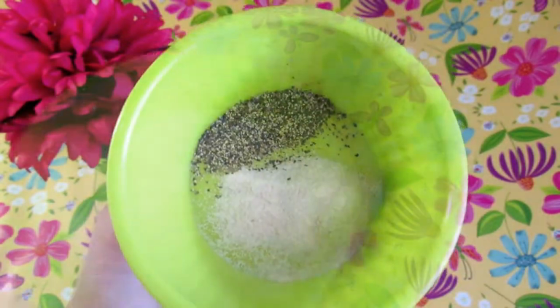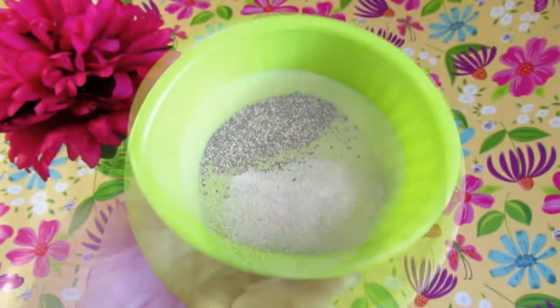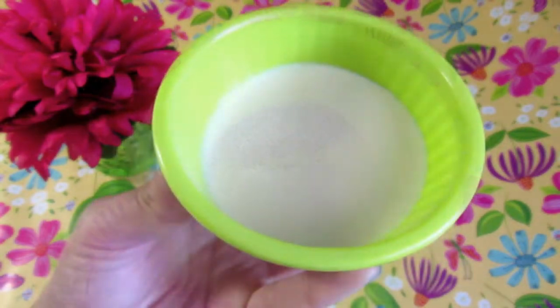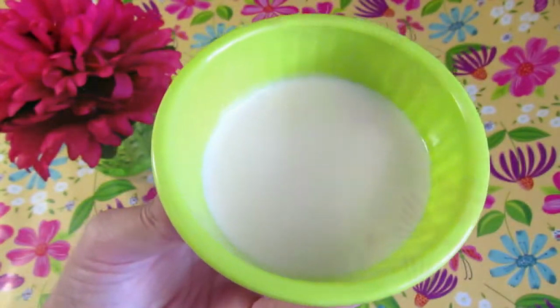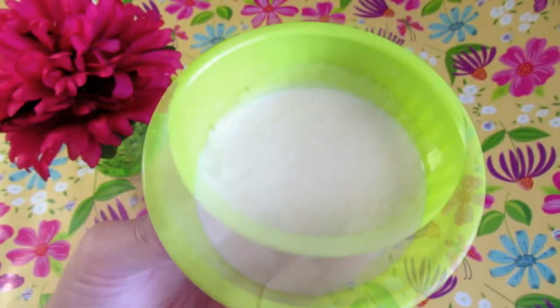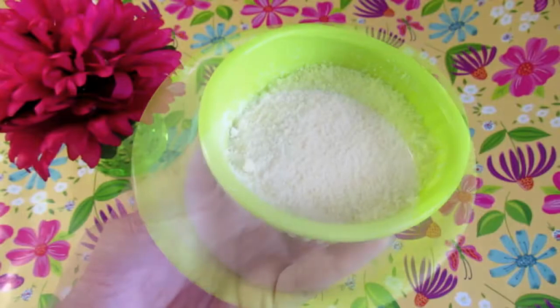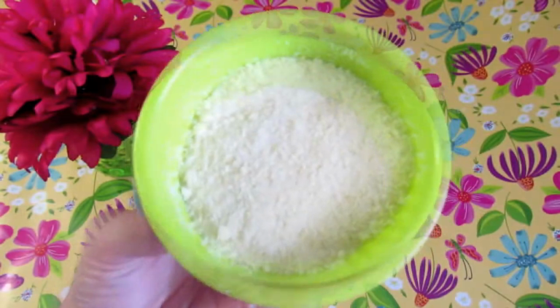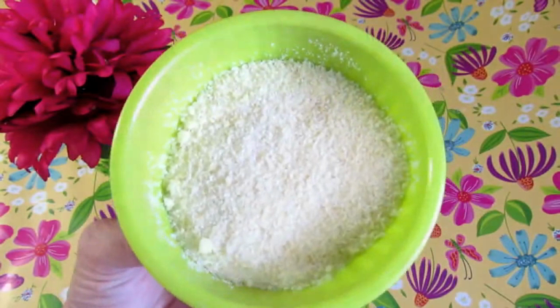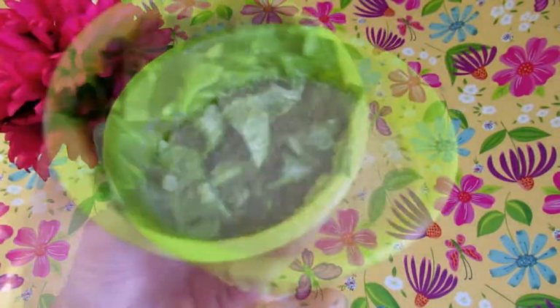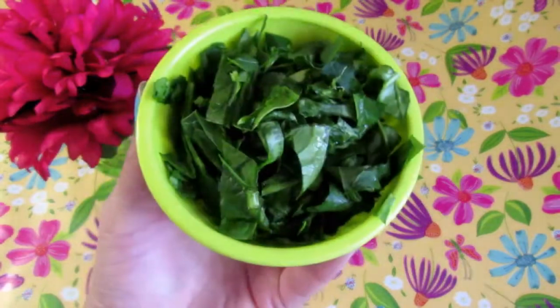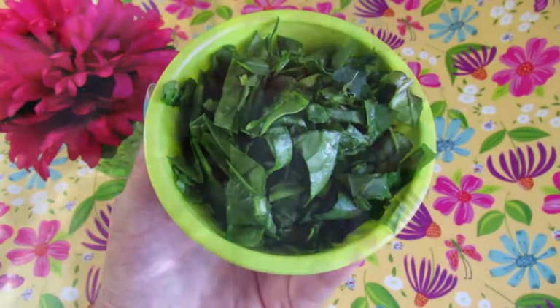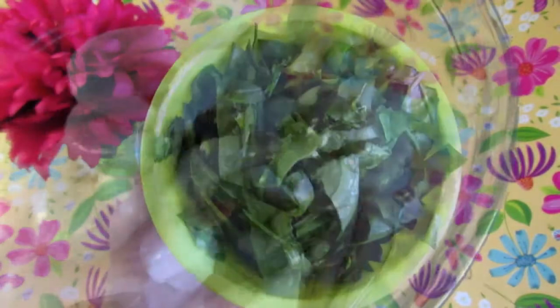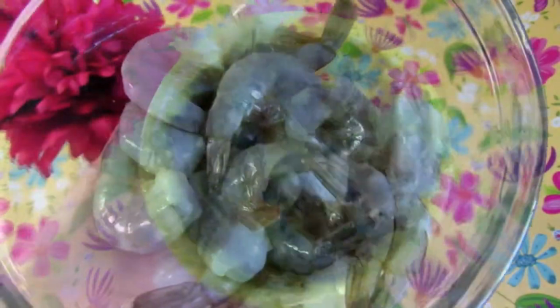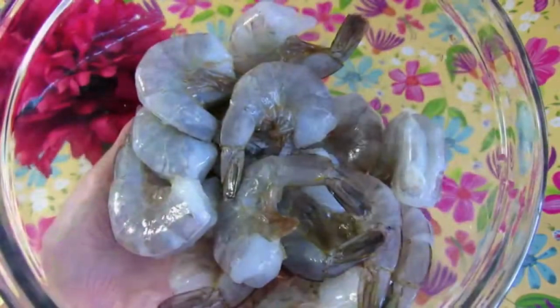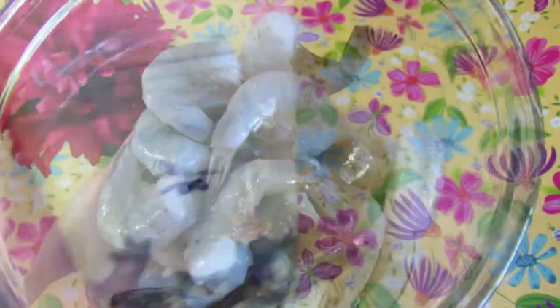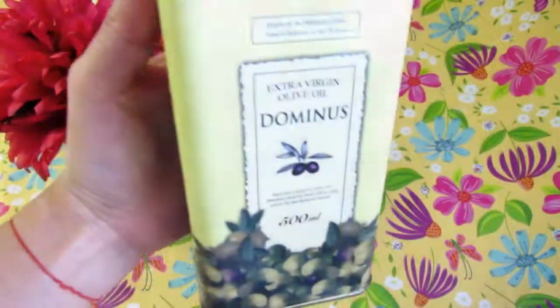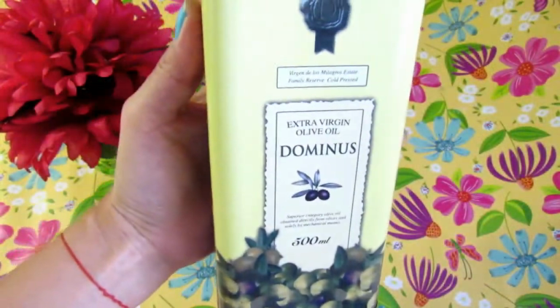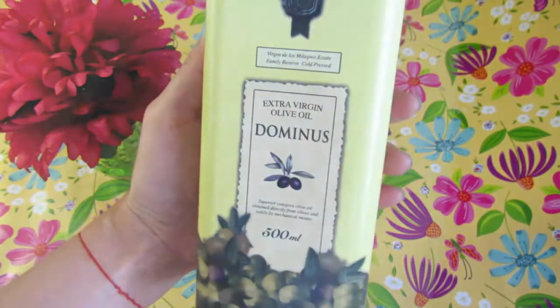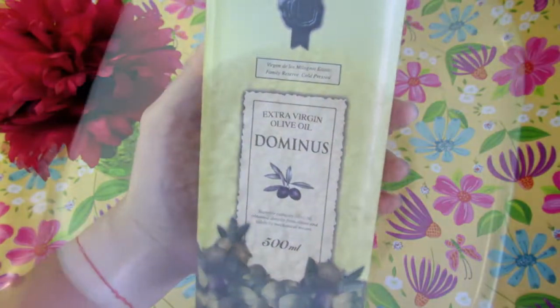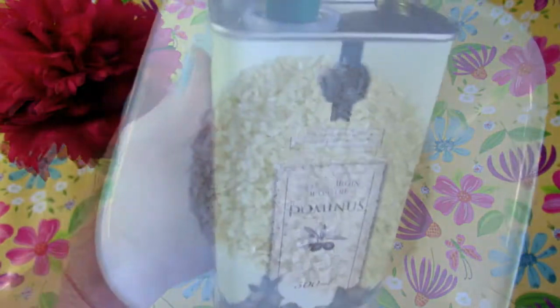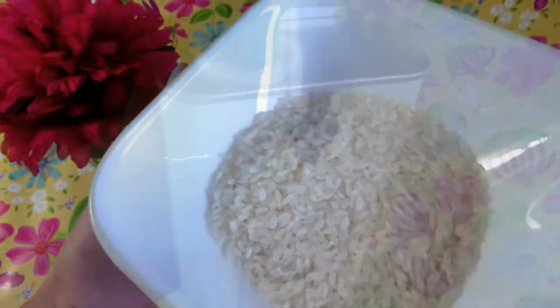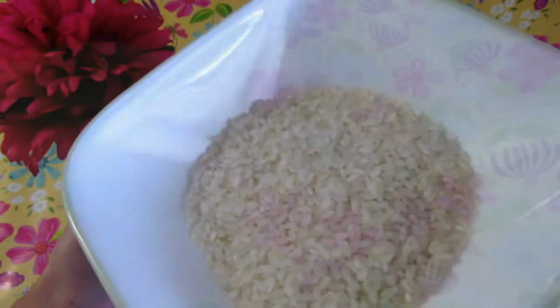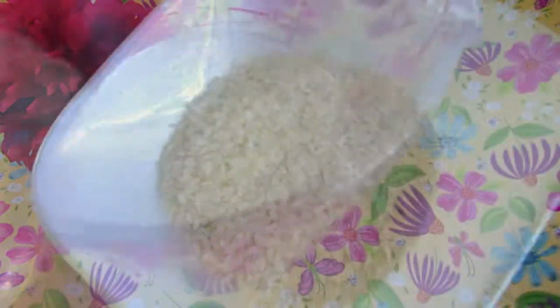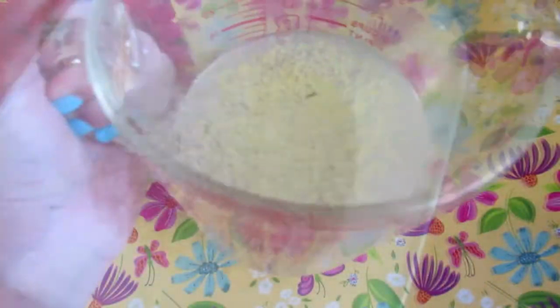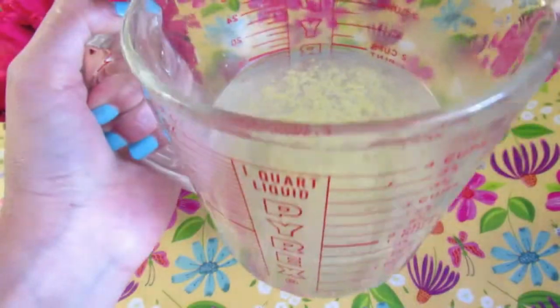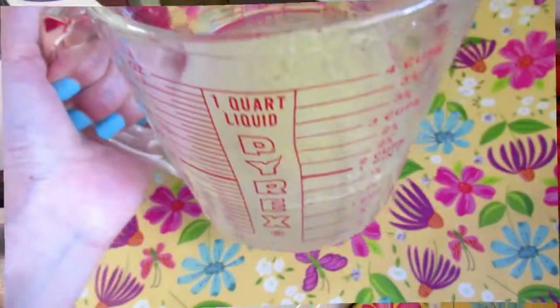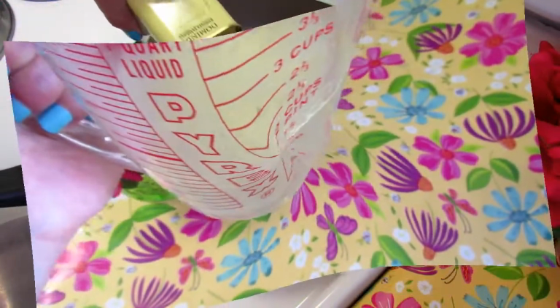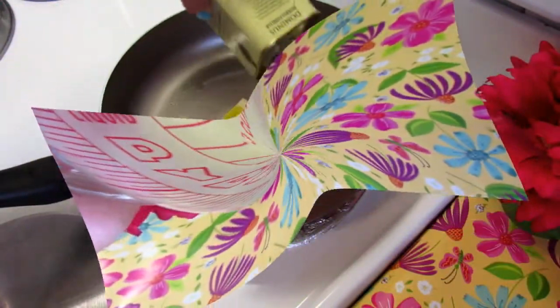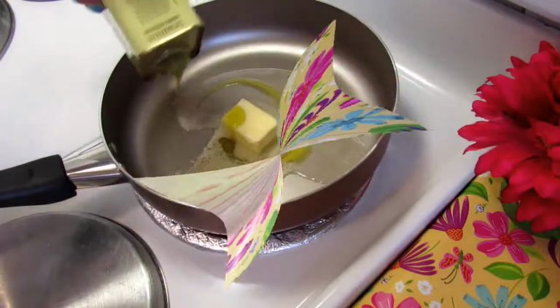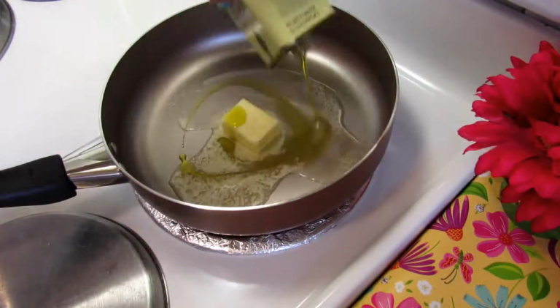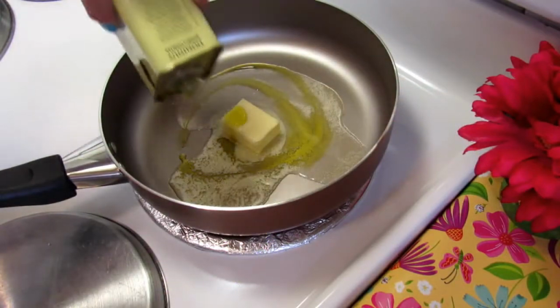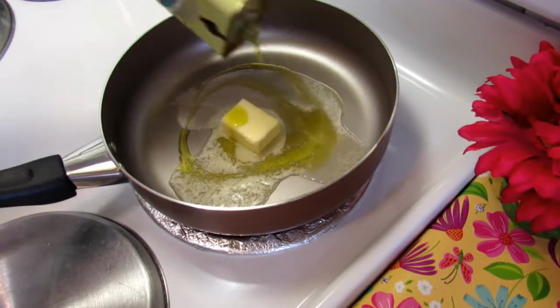We're gonna need onion, garlic, salt and pepper, milk, parmesan cheese, spinach, shrimps, olive oil, risotto, and chicken, beef, or fish broth.